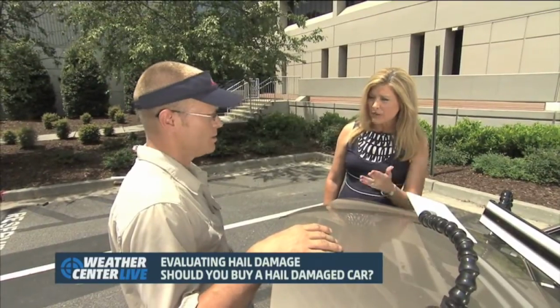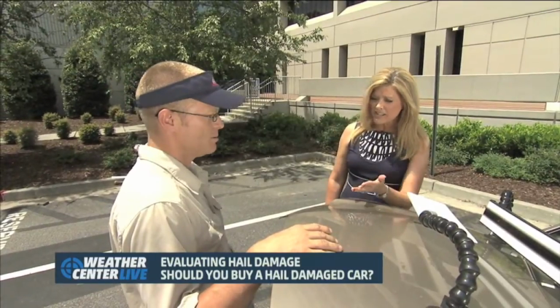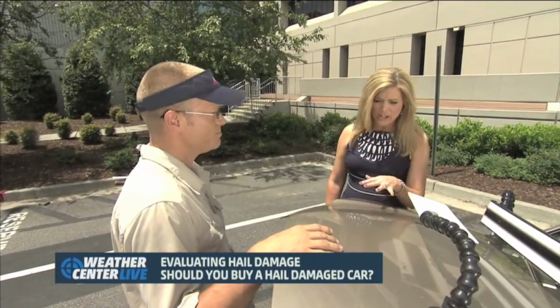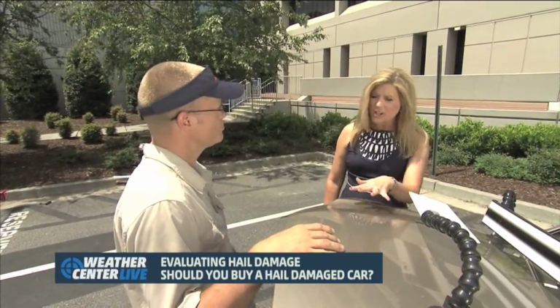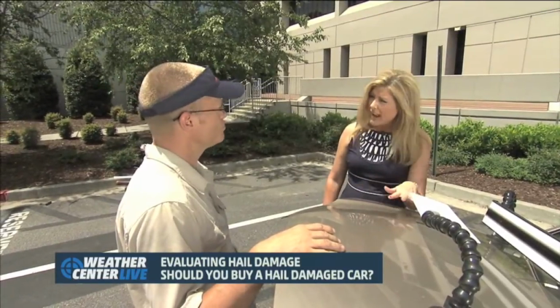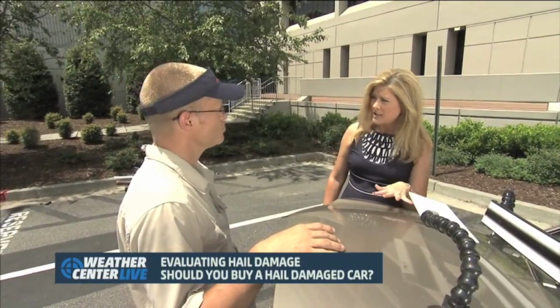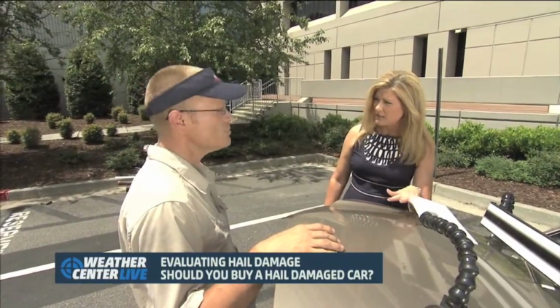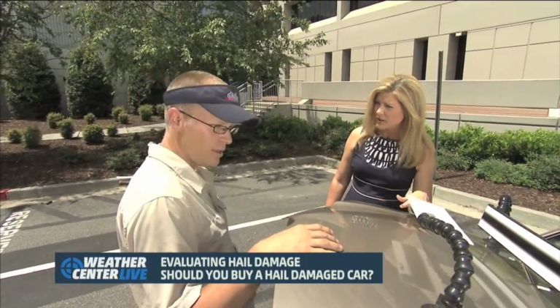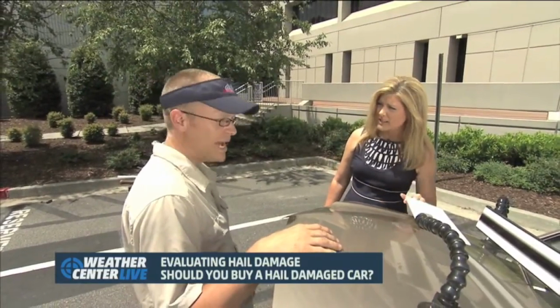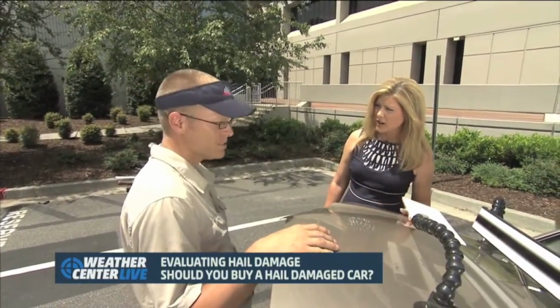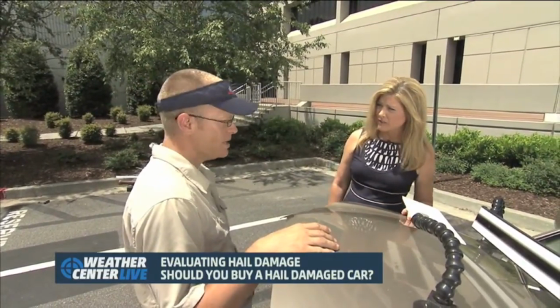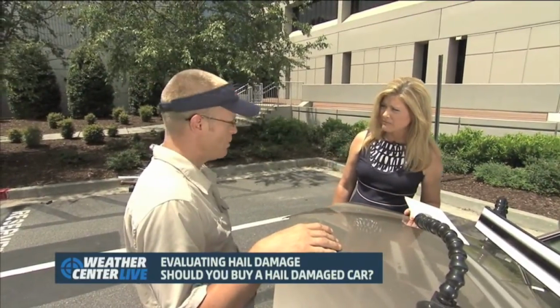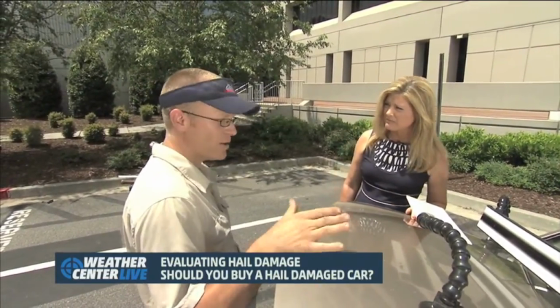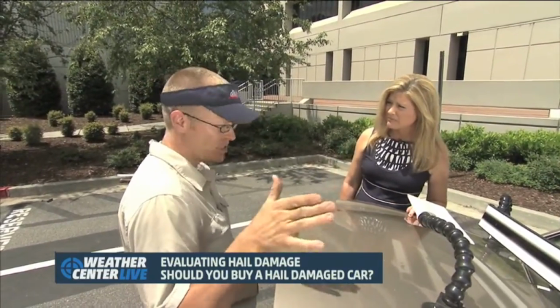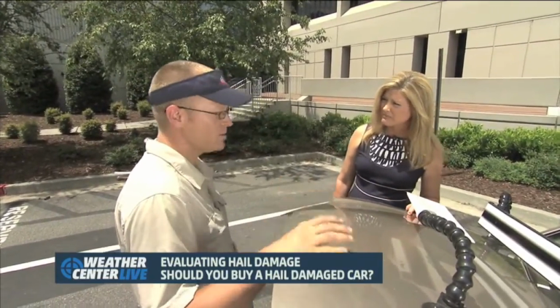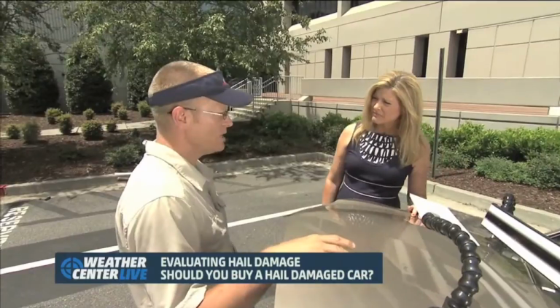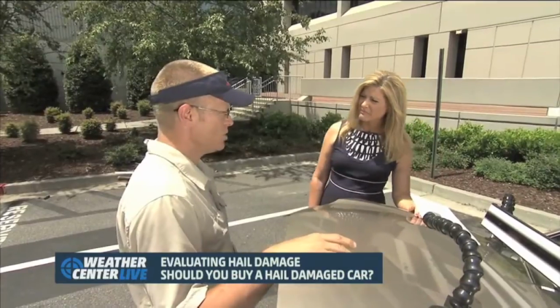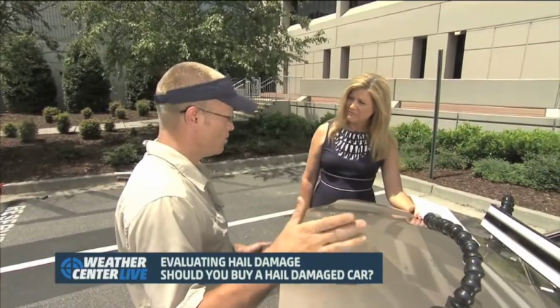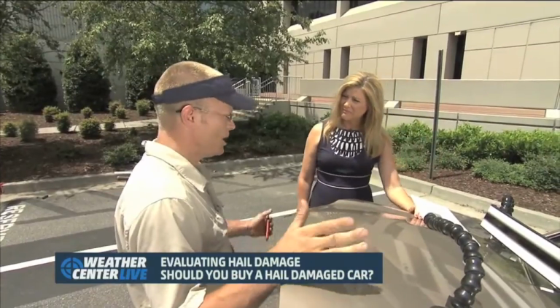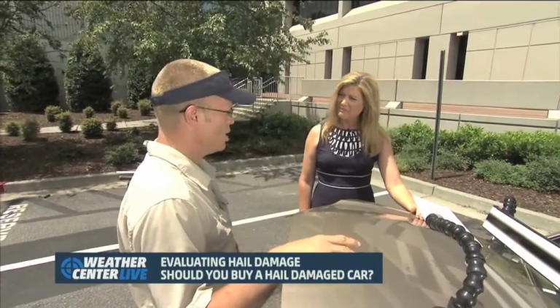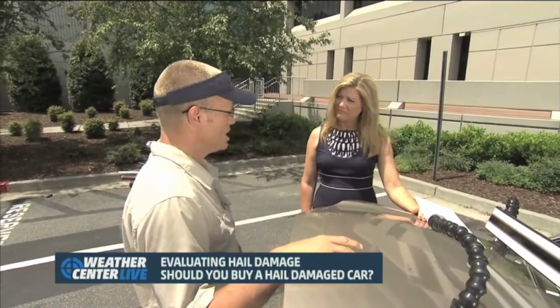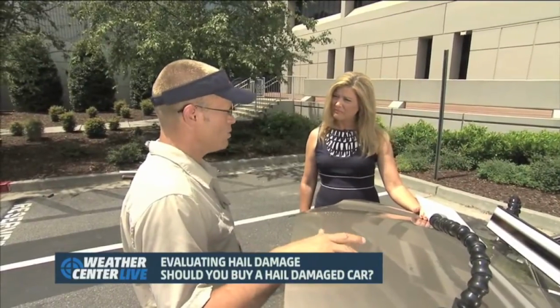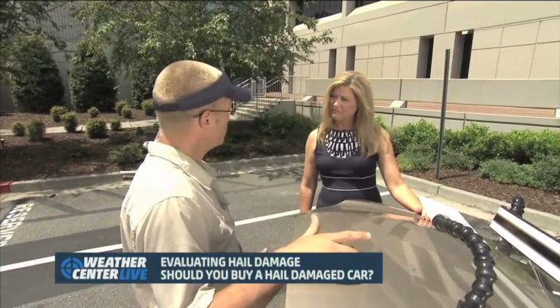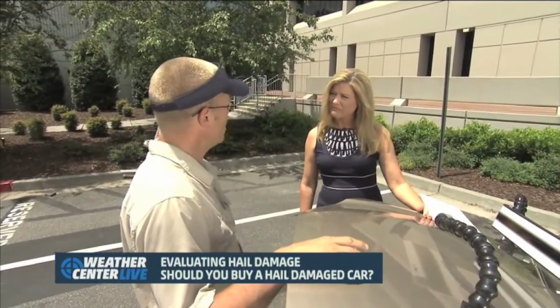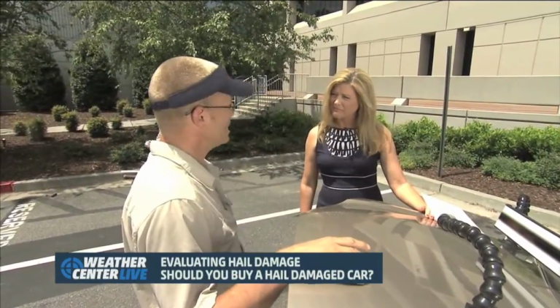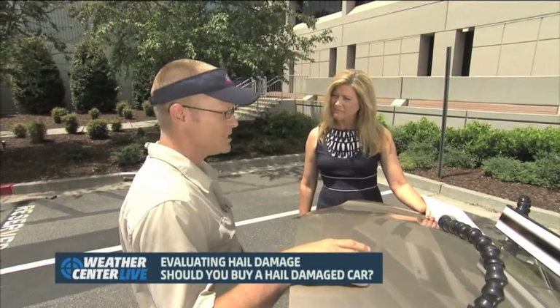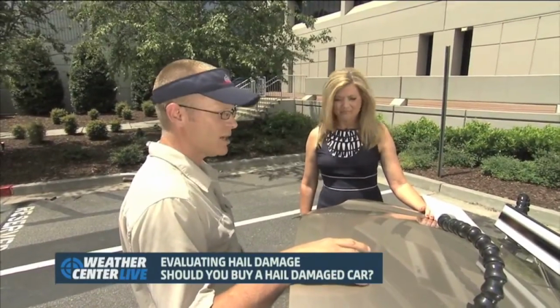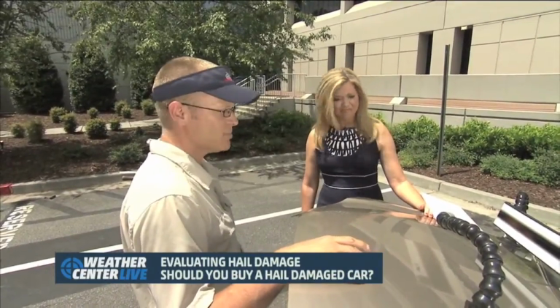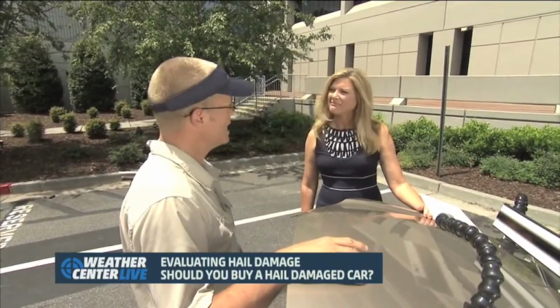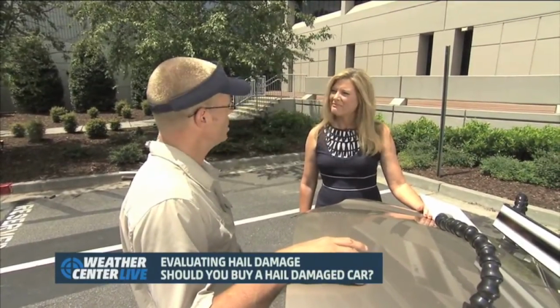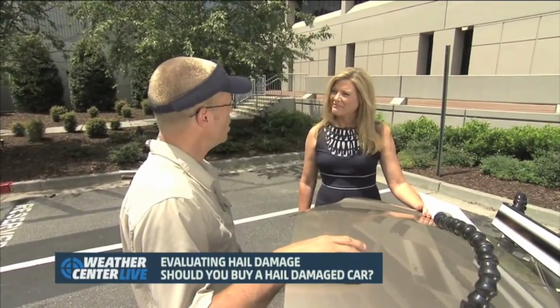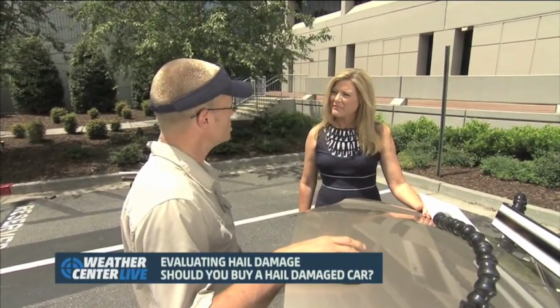When you give your estimates you're actually counting all the dents on the car. Yes, we count every single thing so that we know exactly what we're repairing and can tell the customer exactly what it would cost.